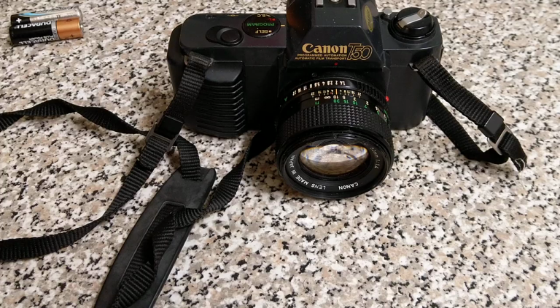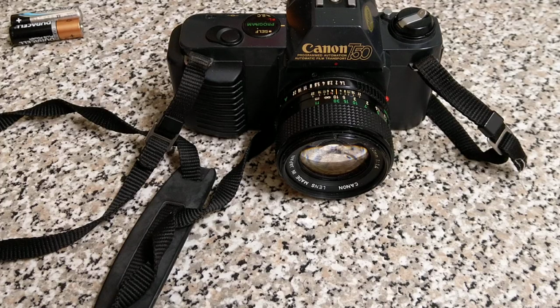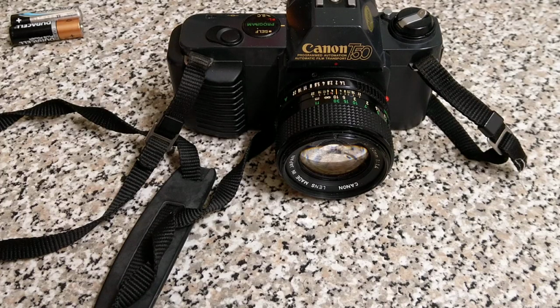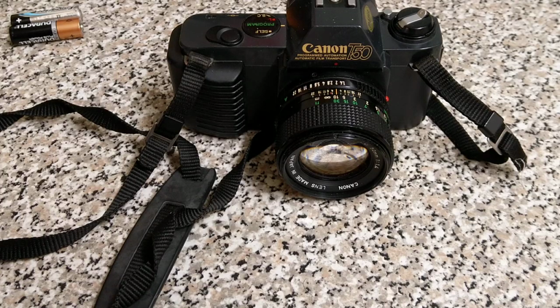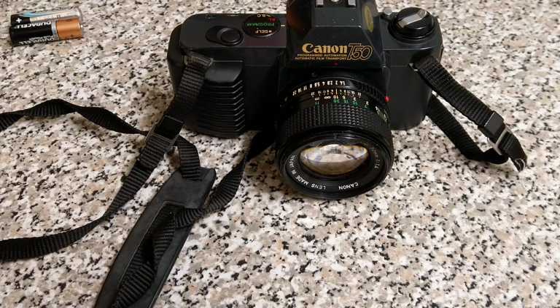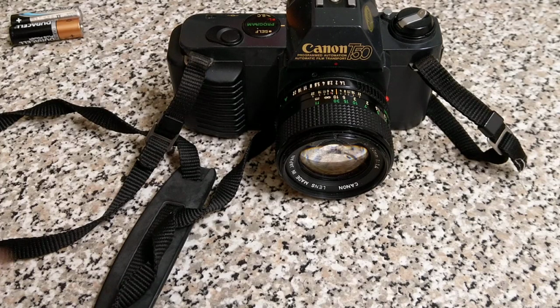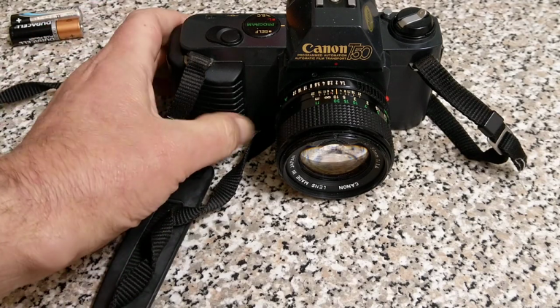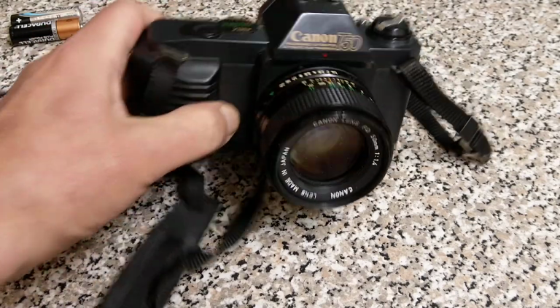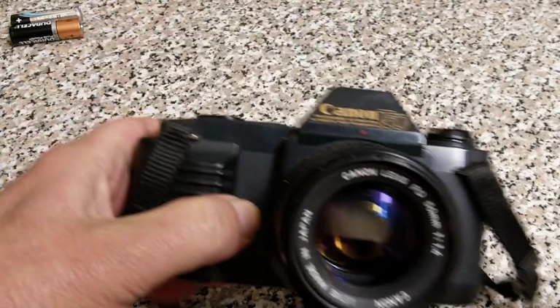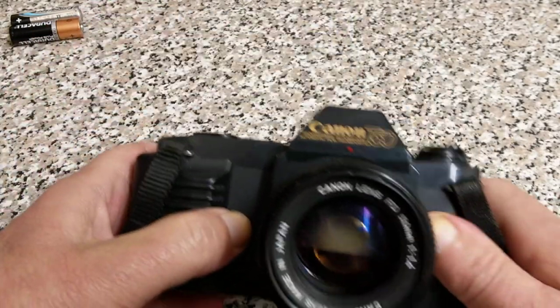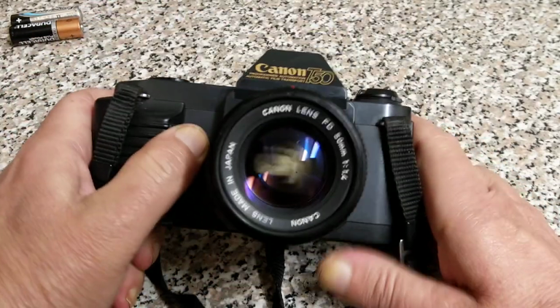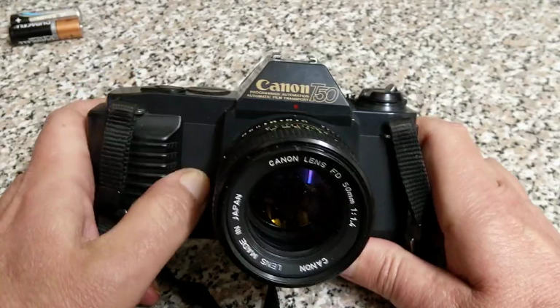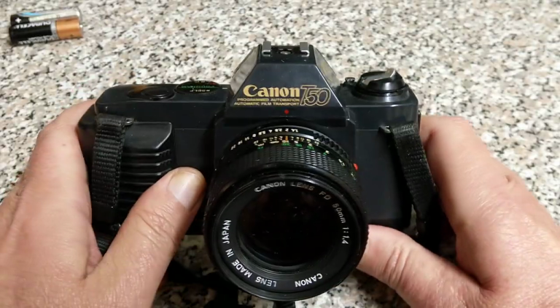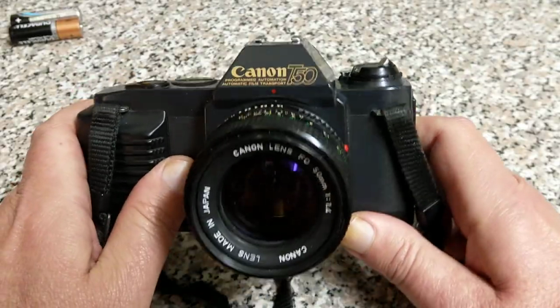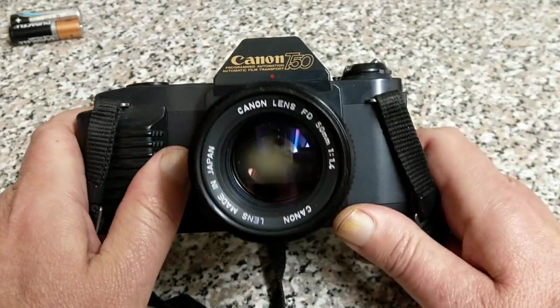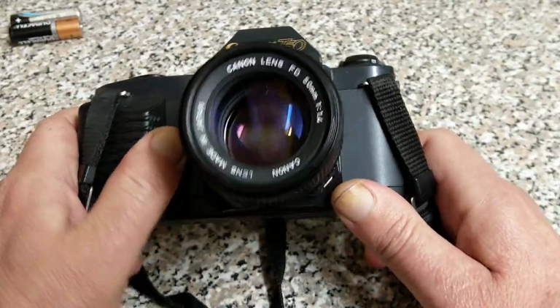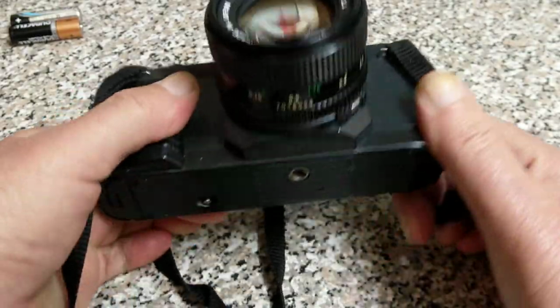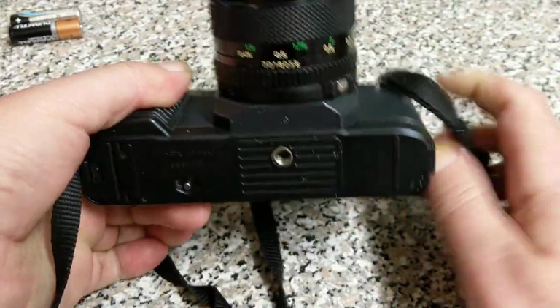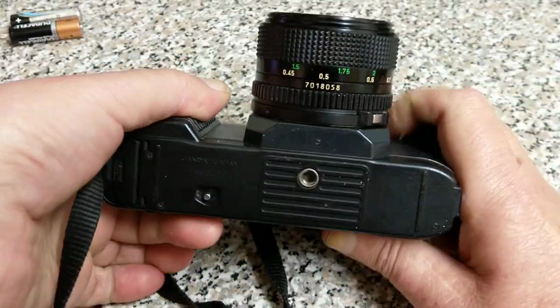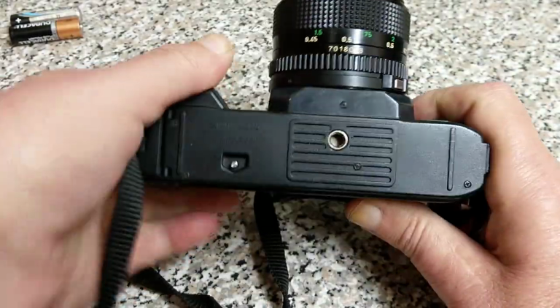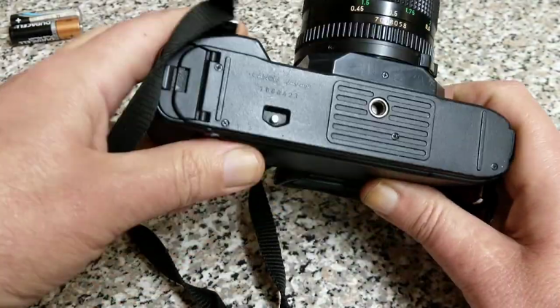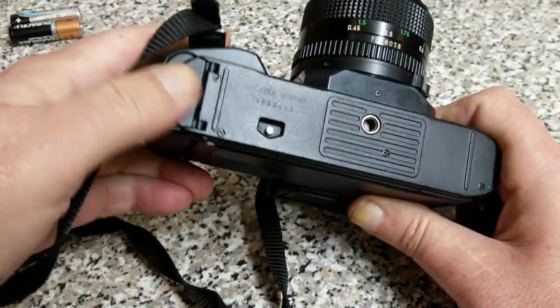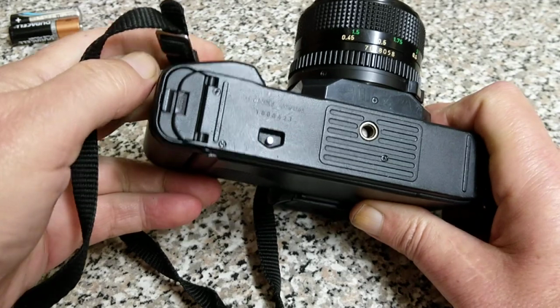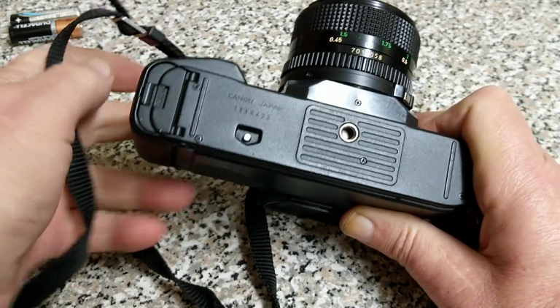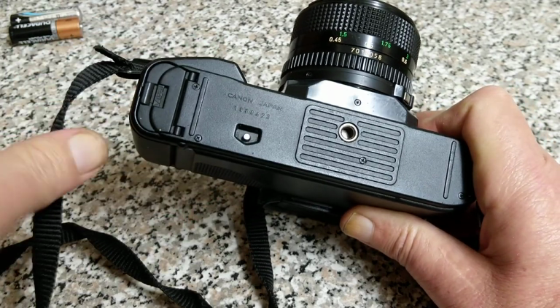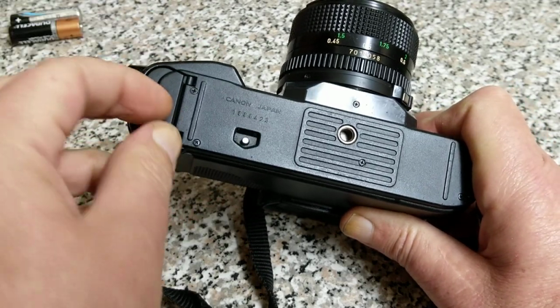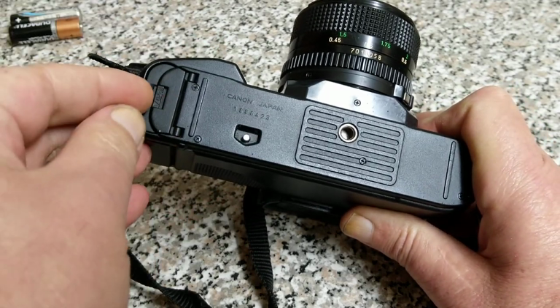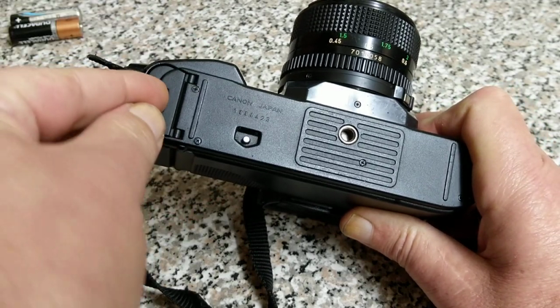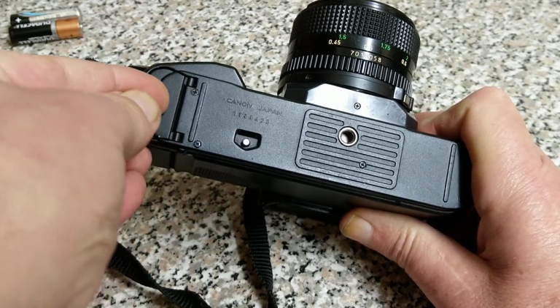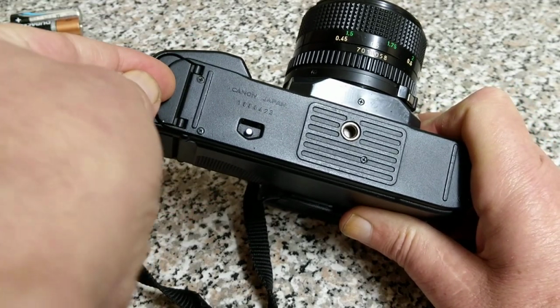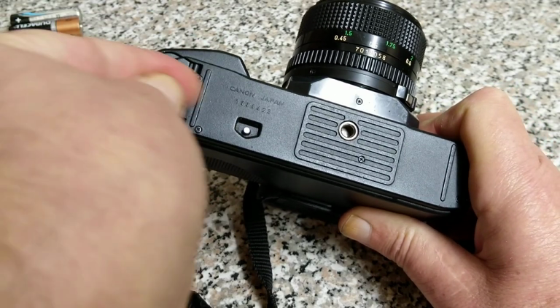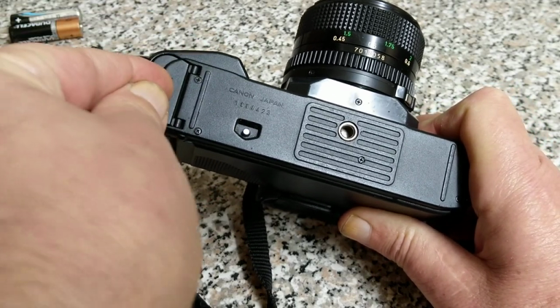Hello again, welcome back to another video. Today we're talking about Canon T50 battery doors. This is my T50 and a common issue with these — one of you lovely people has been contacting me with regards to these battery doors.